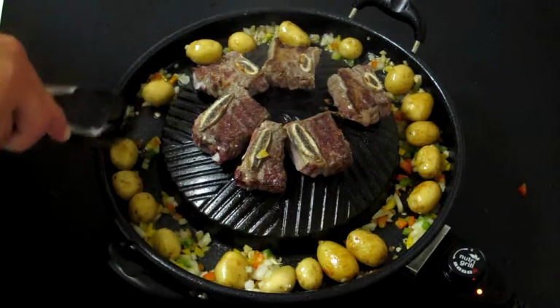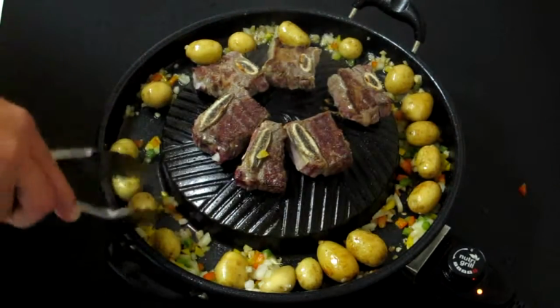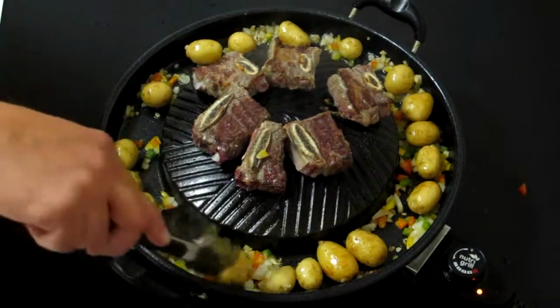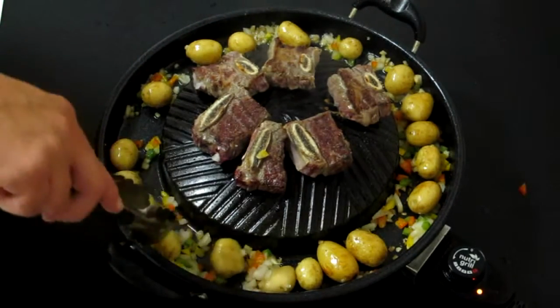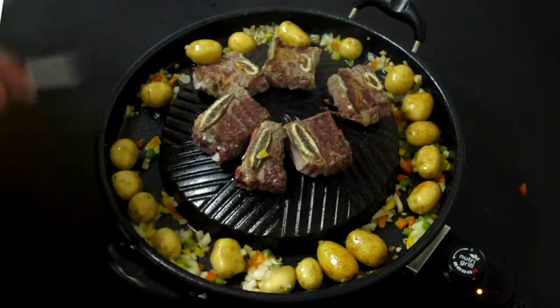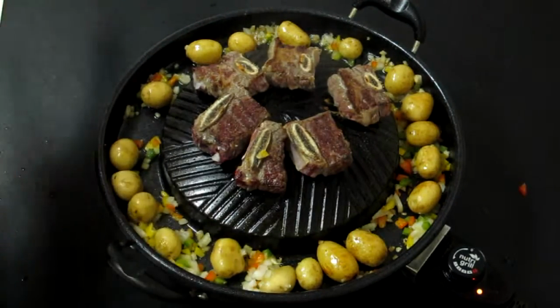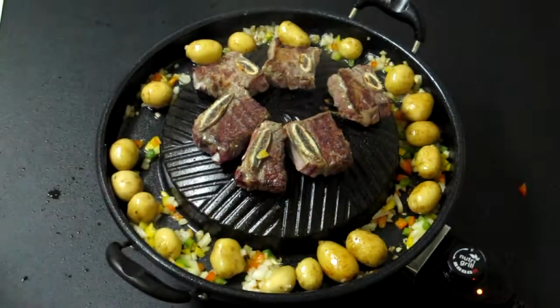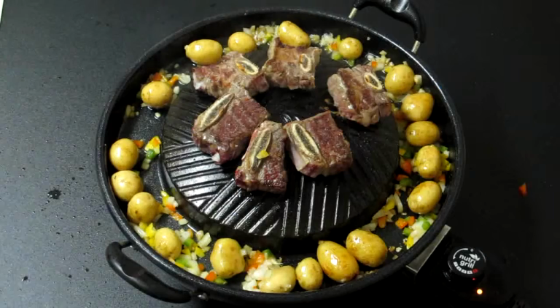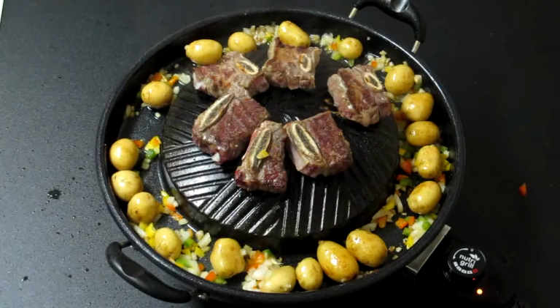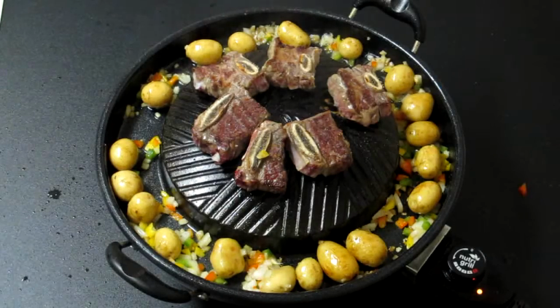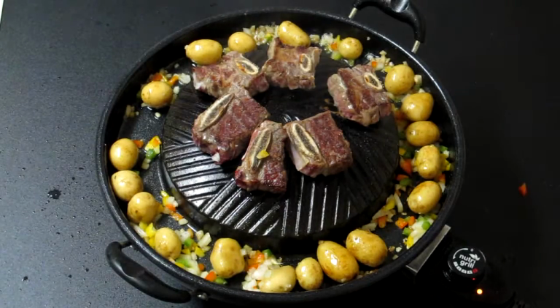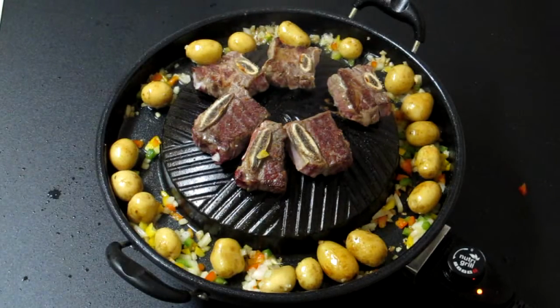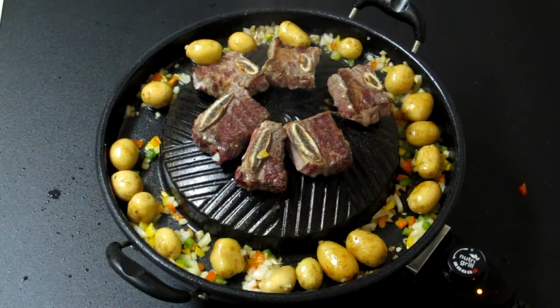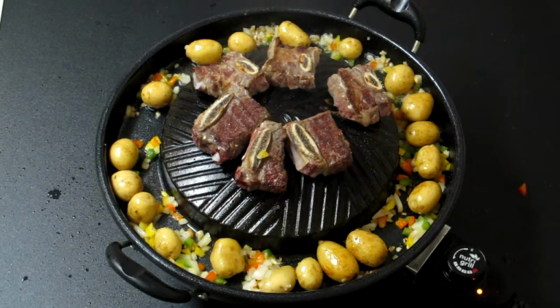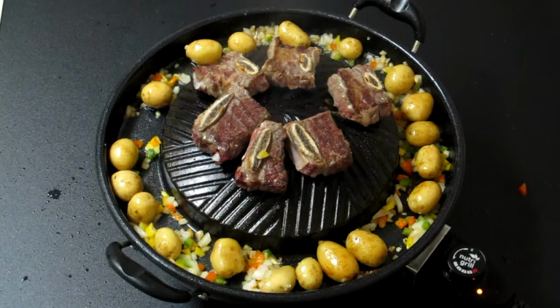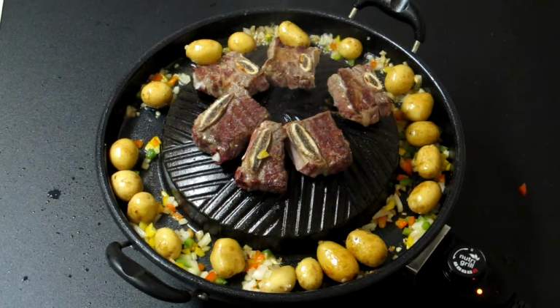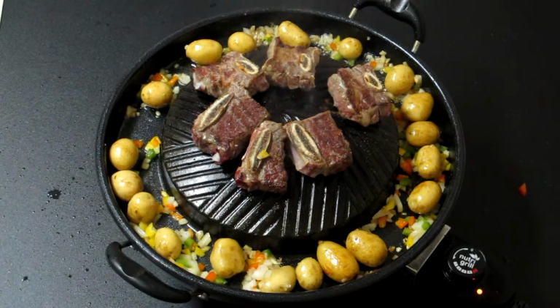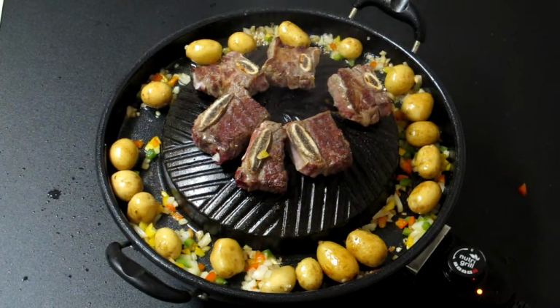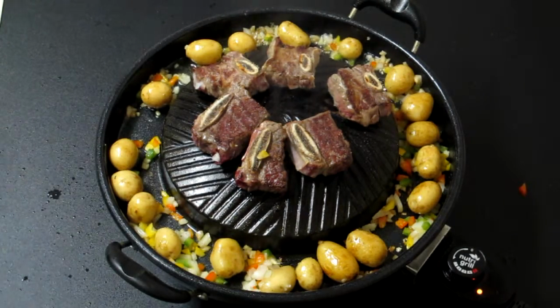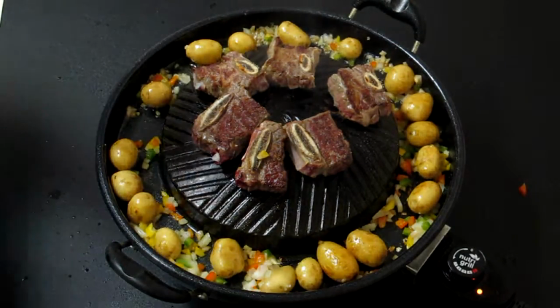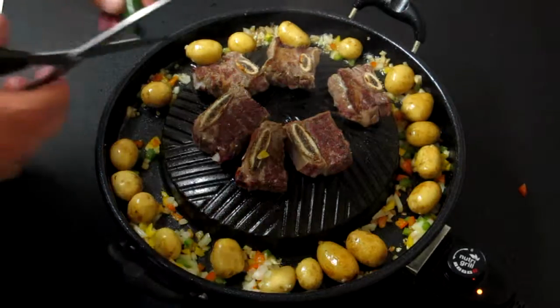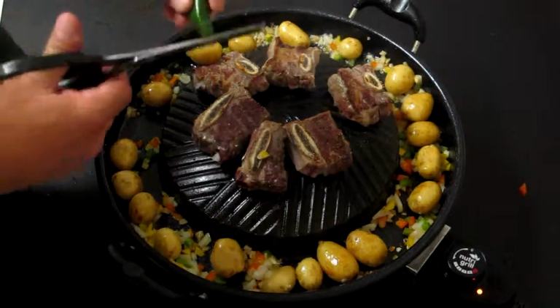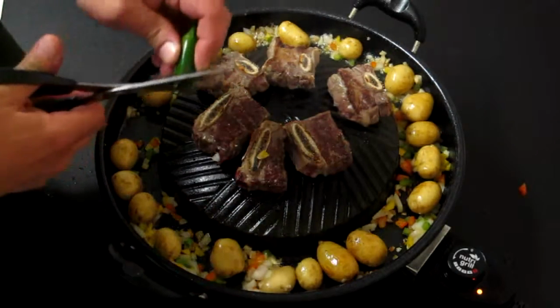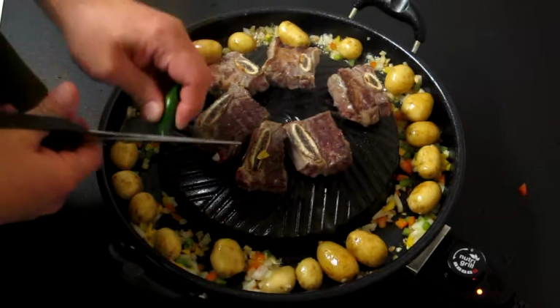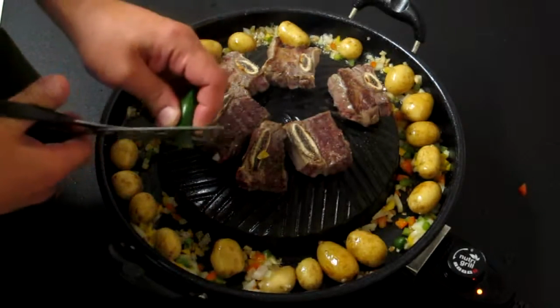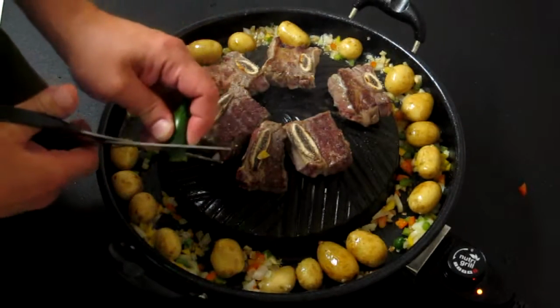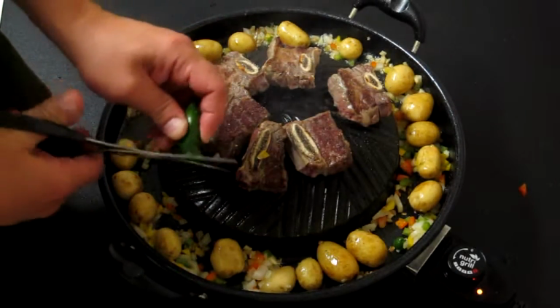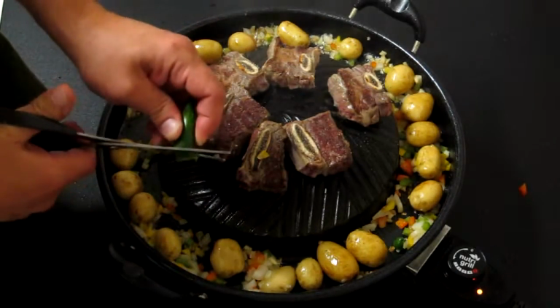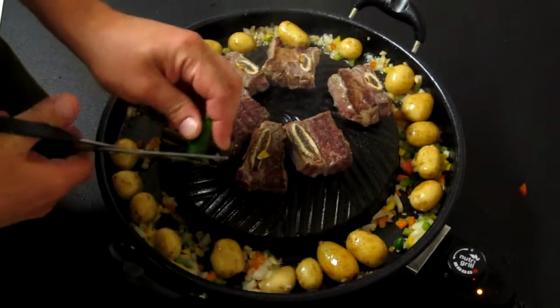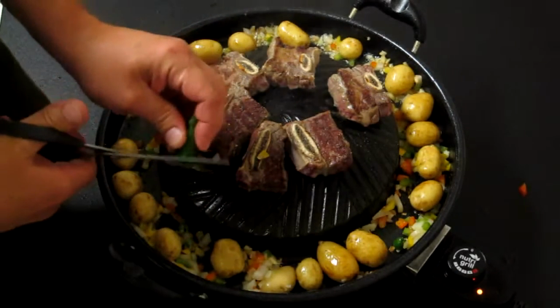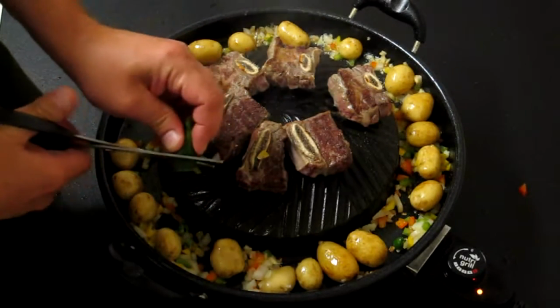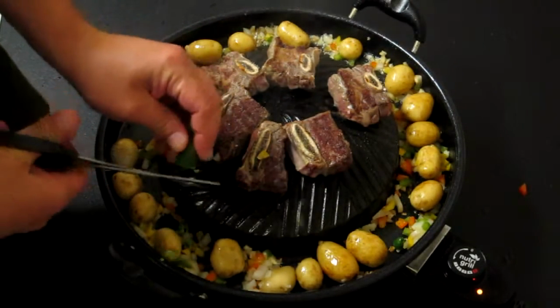If you like it a little spicy, throw yourself in a jalapeño pepper. I just happen to have one here — I'll just do a little cut. We've got some kitchen shears around.